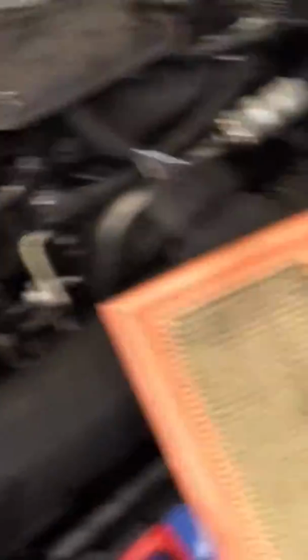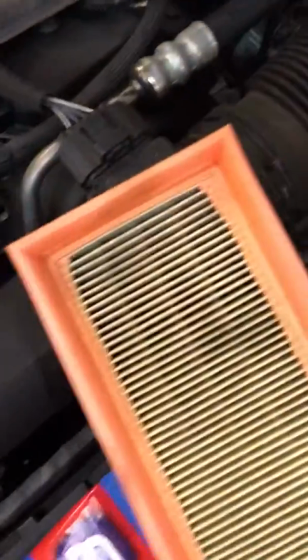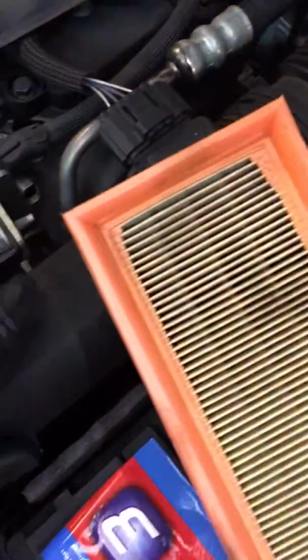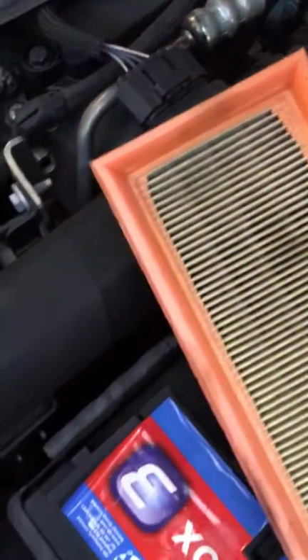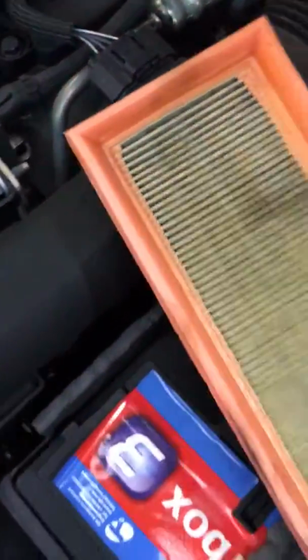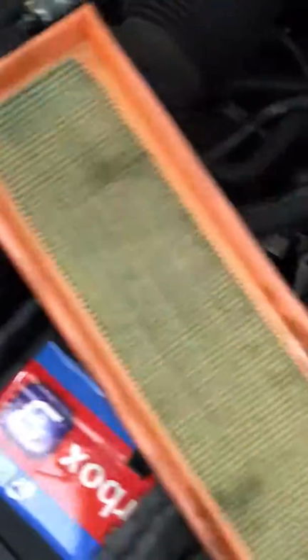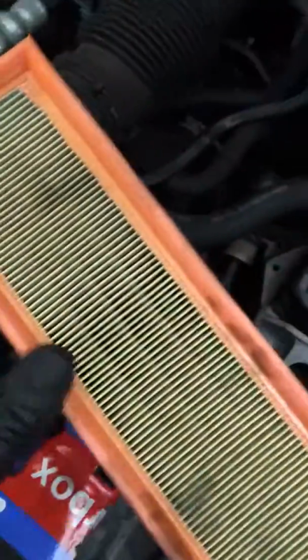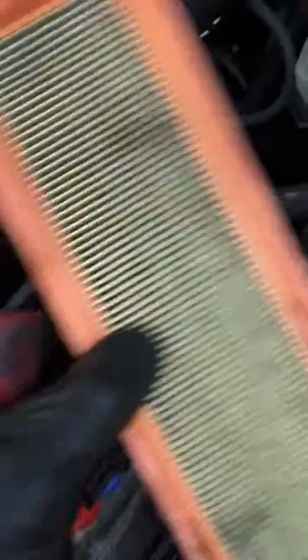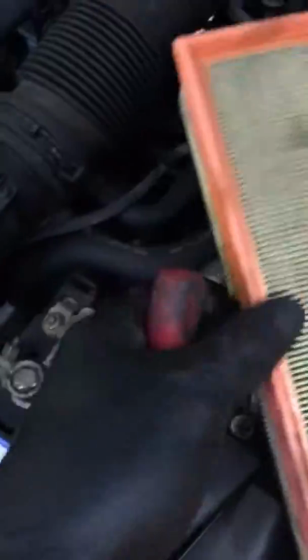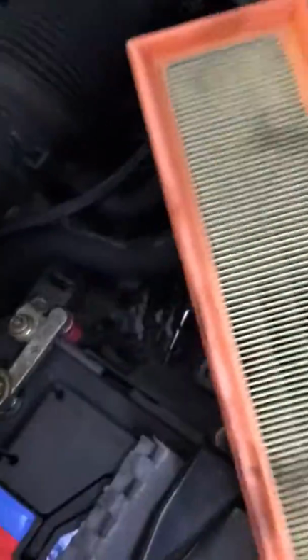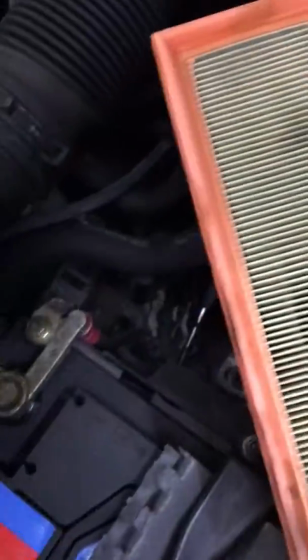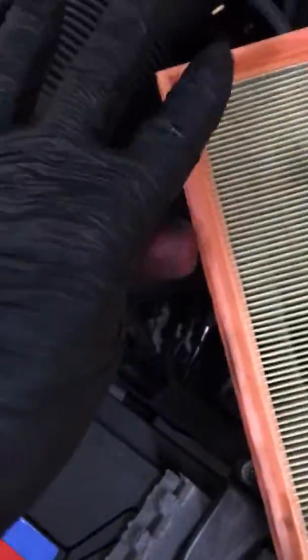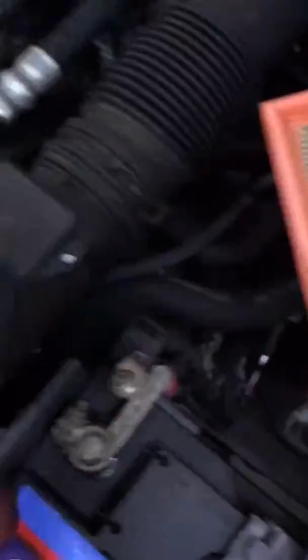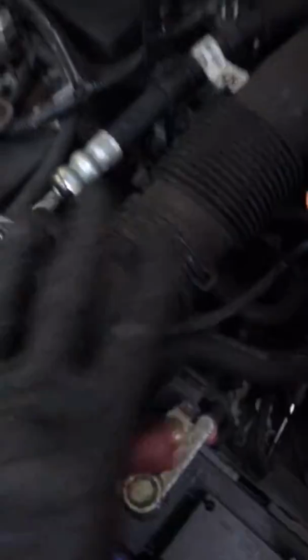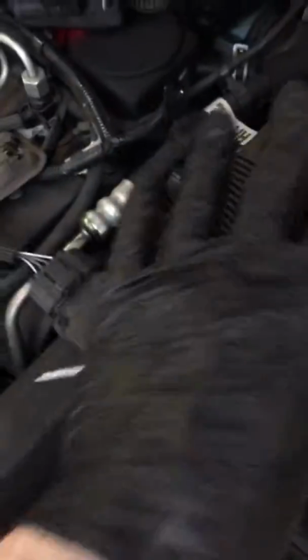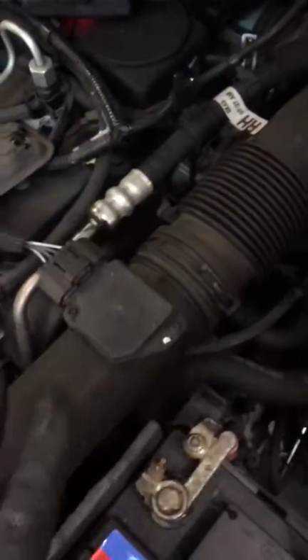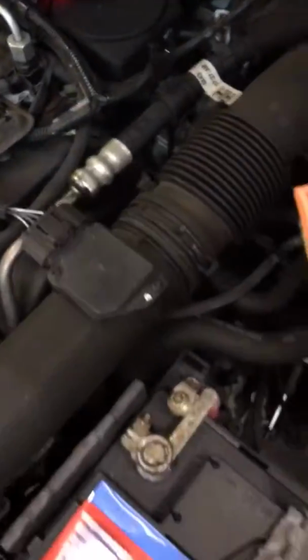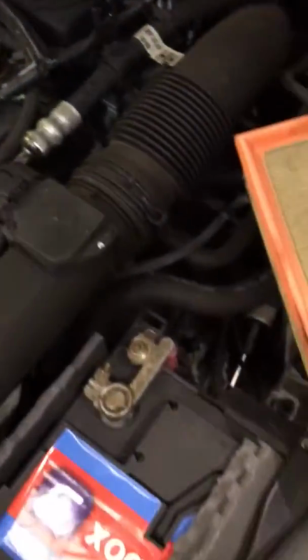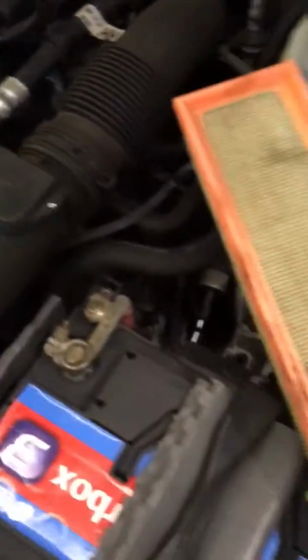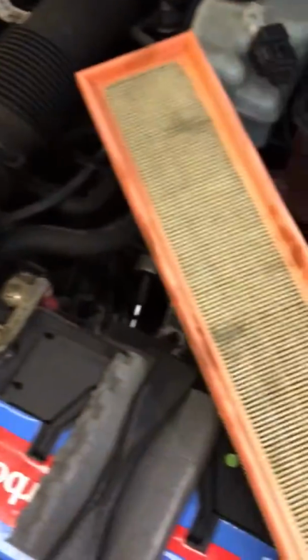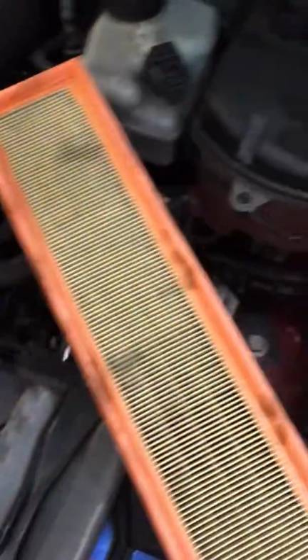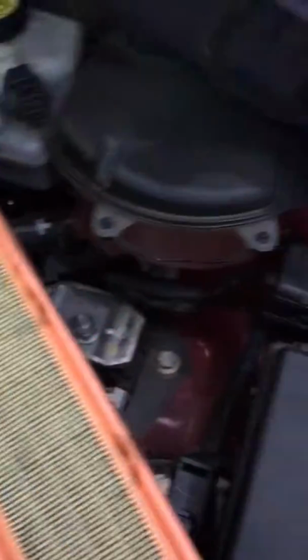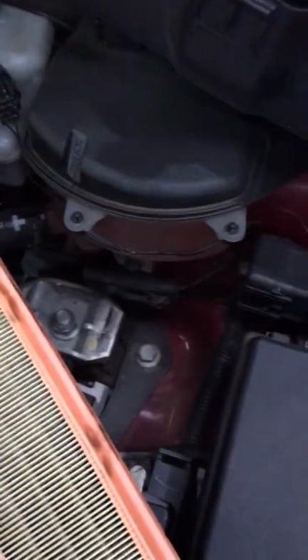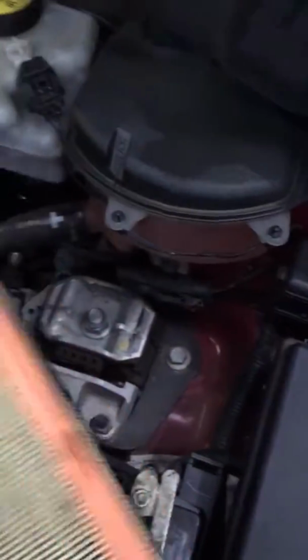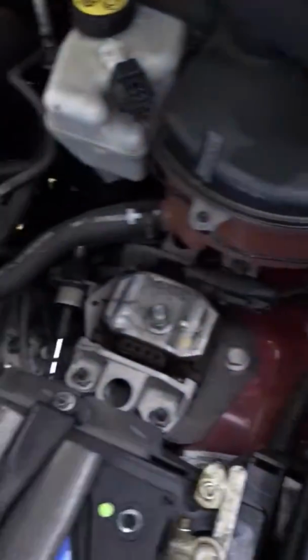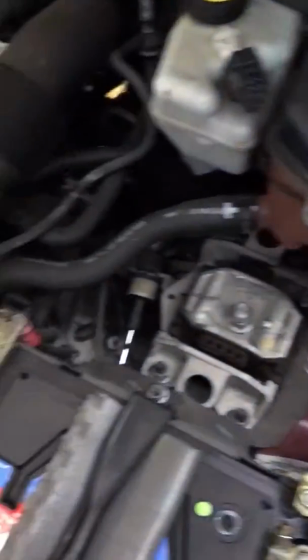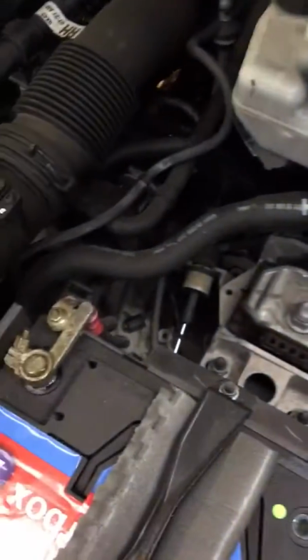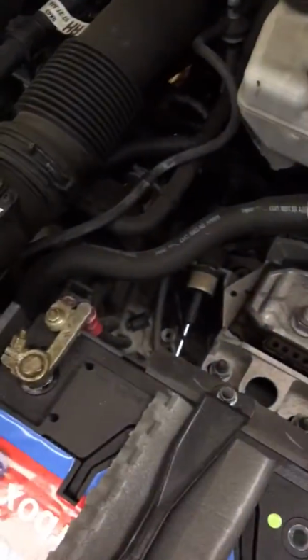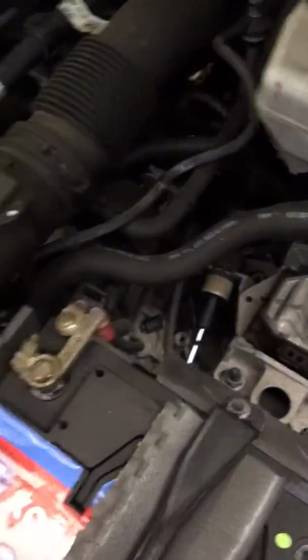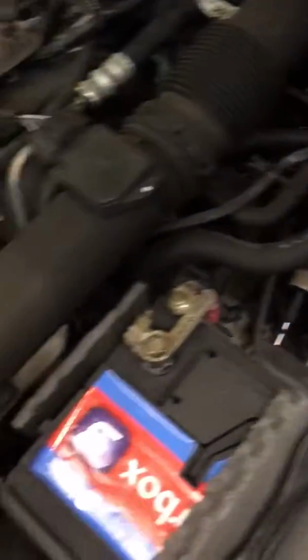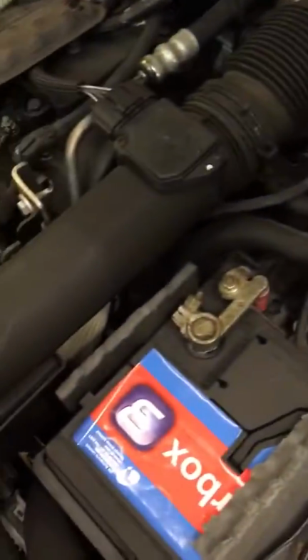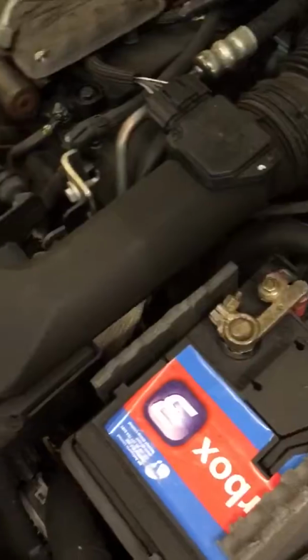Then this whole chamber will lift off without having to disconnect any of this here. Basically you just slide your old filter out and pop your new filter in.